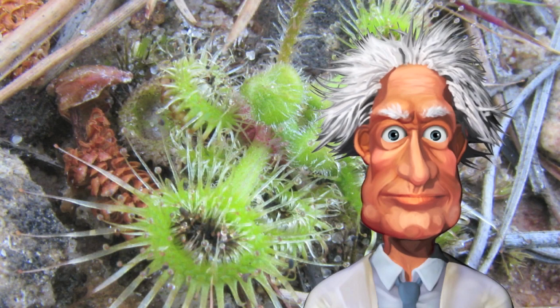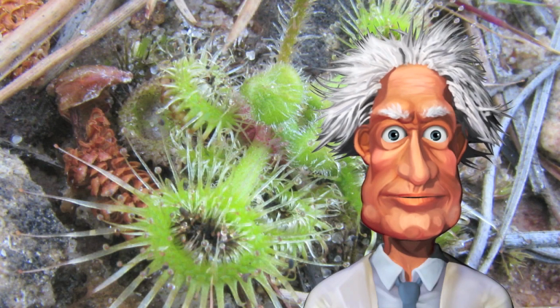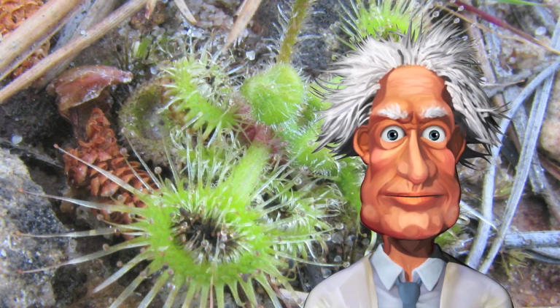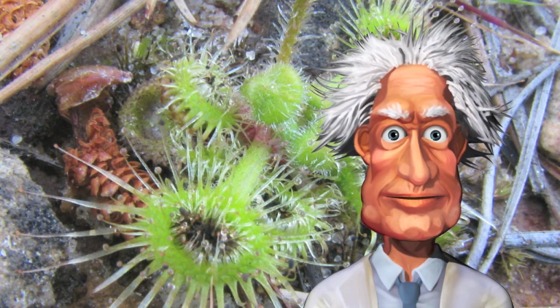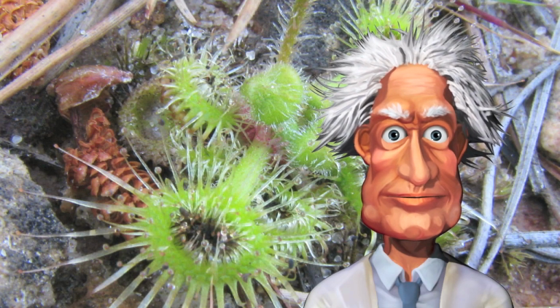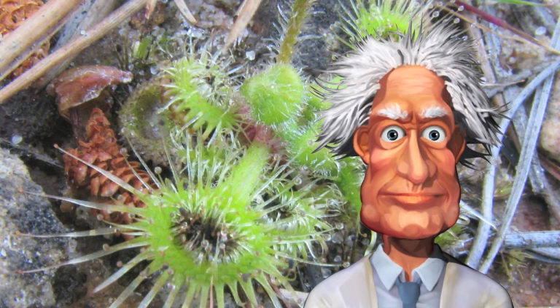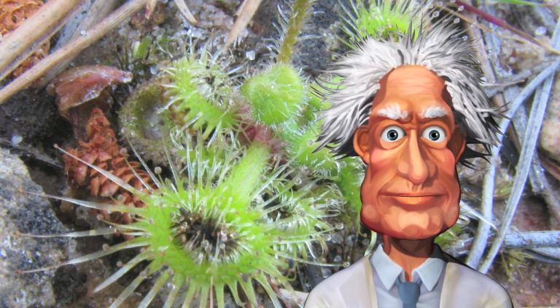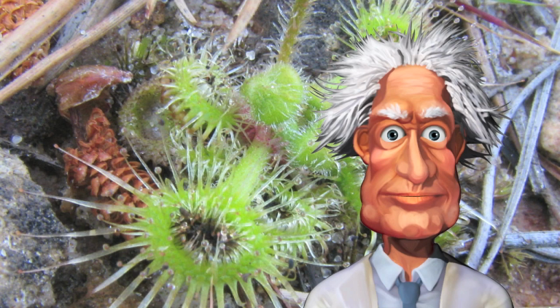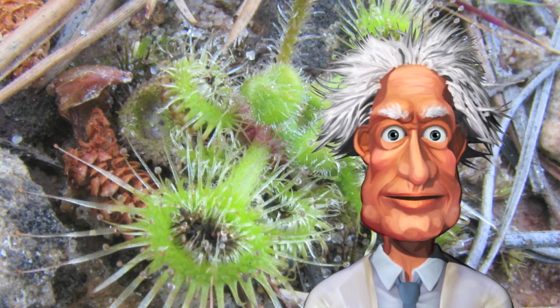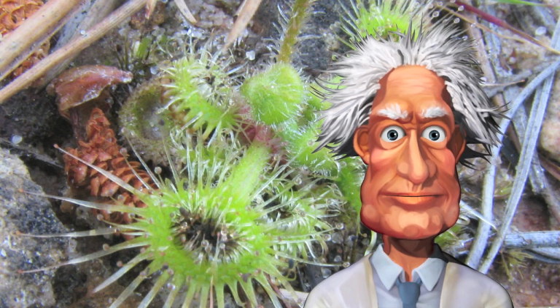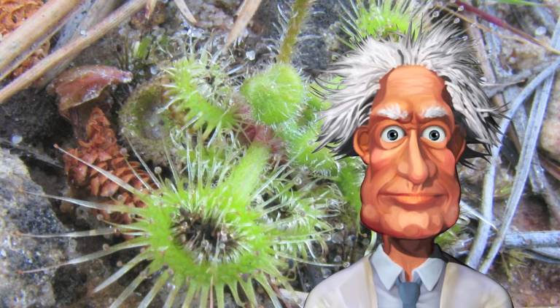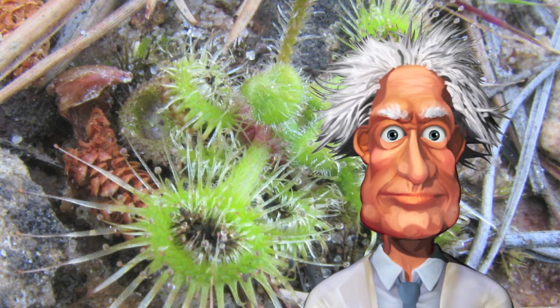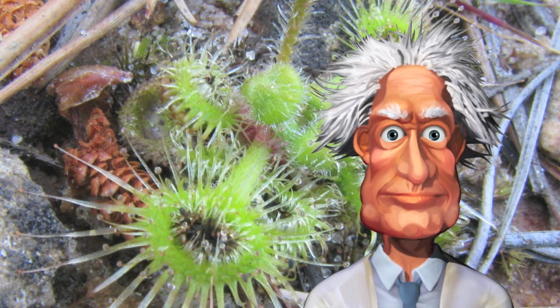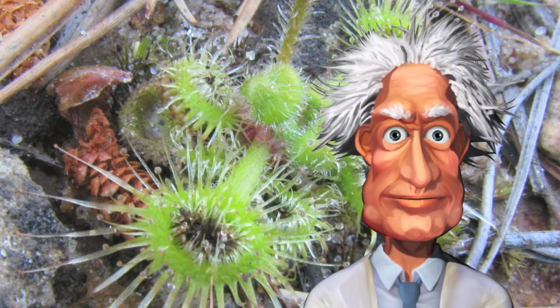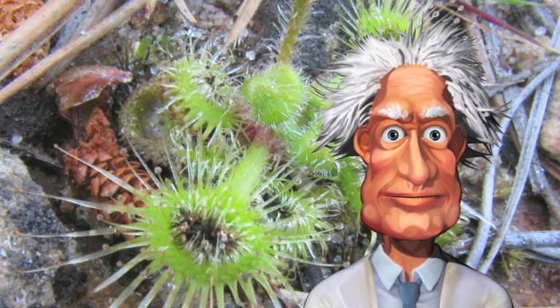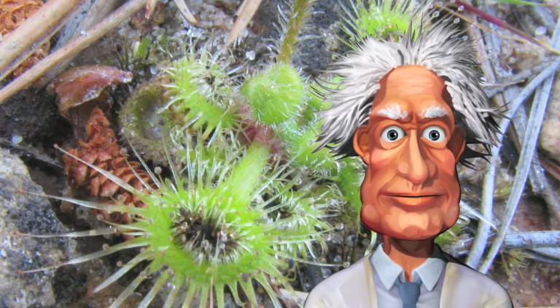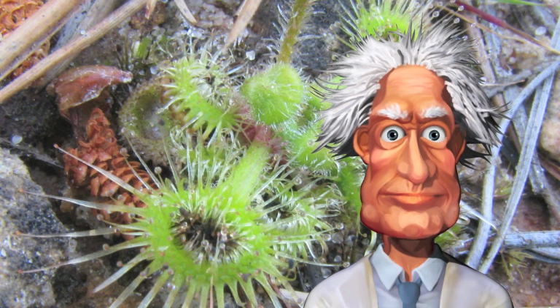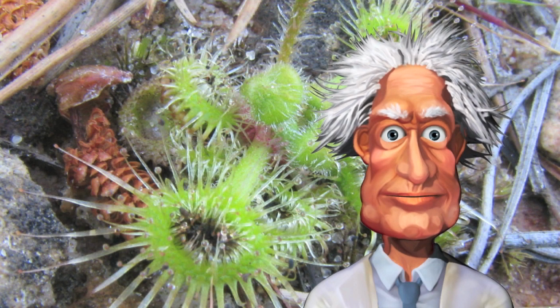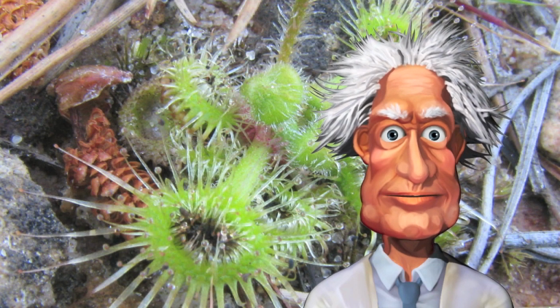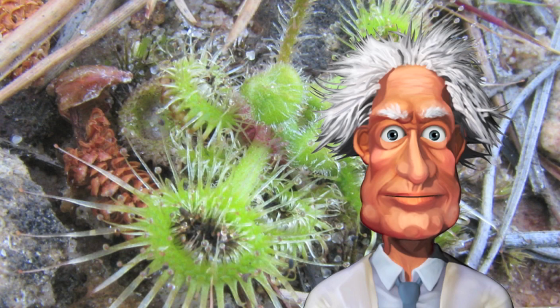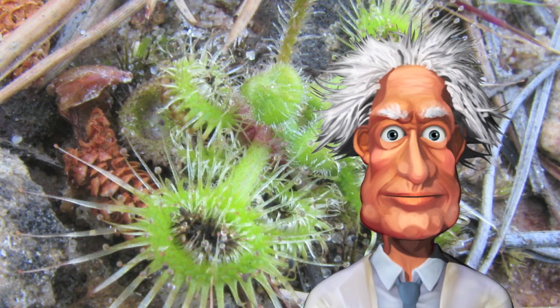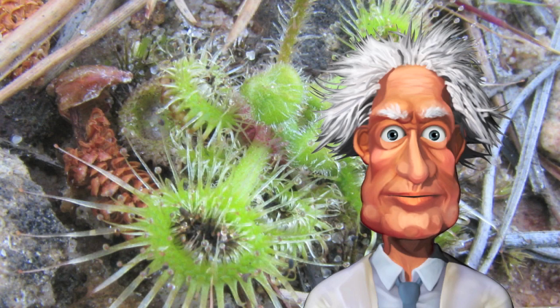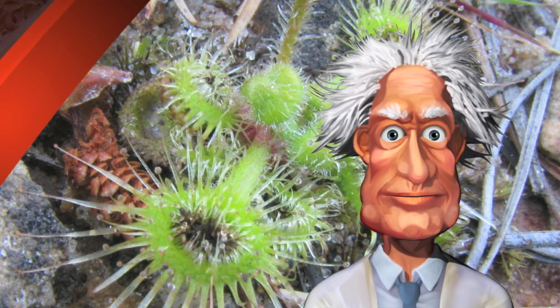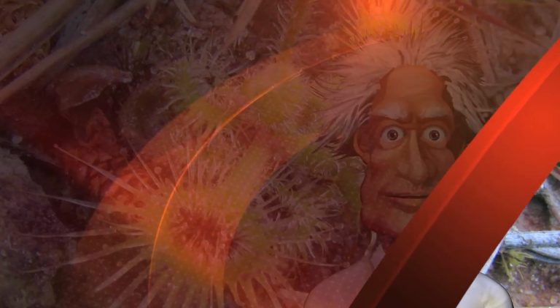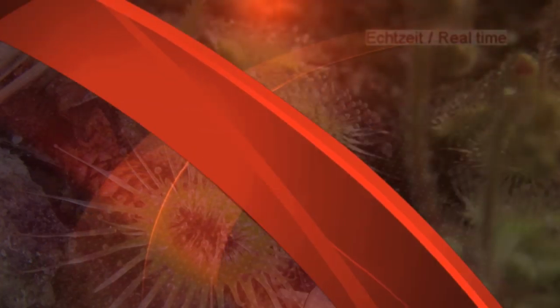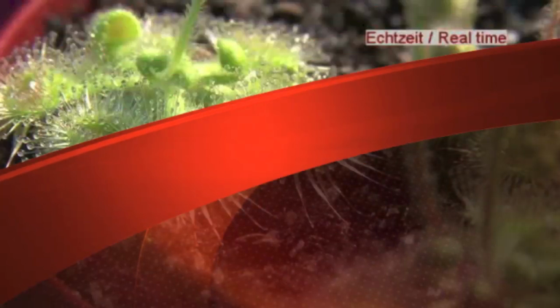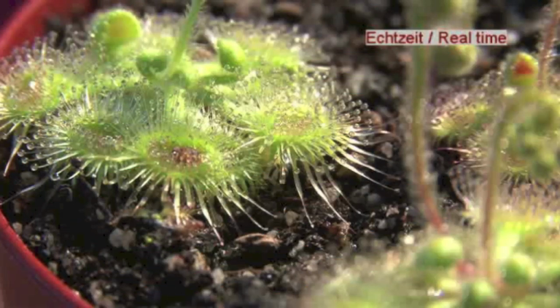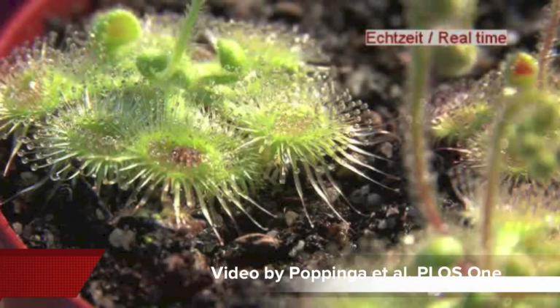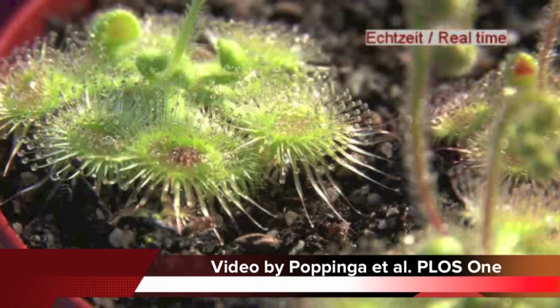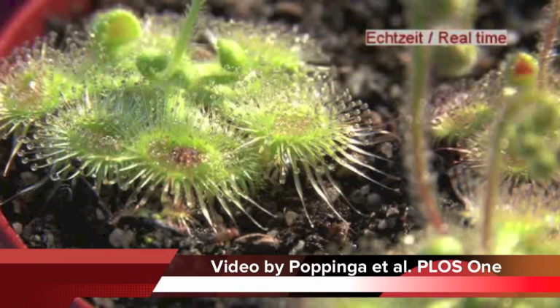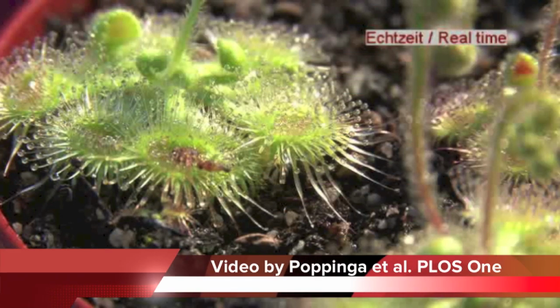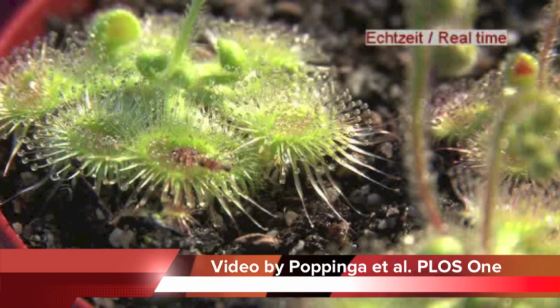When it comes to nature, it's not just wild animals that are out to get you — the plants can be too. We've all heard of the Venus Fly Trap, but a team of German scientists have discovered an Australian sundew that has tentacles to catapult unsuspecting insects to their doom.